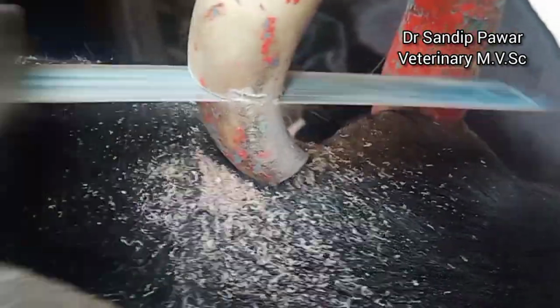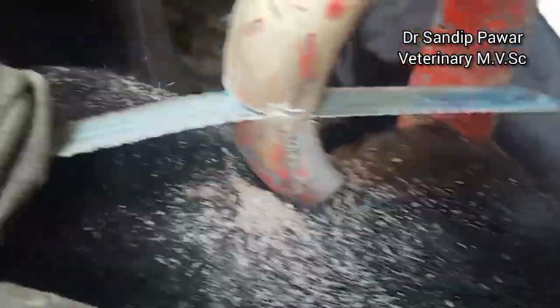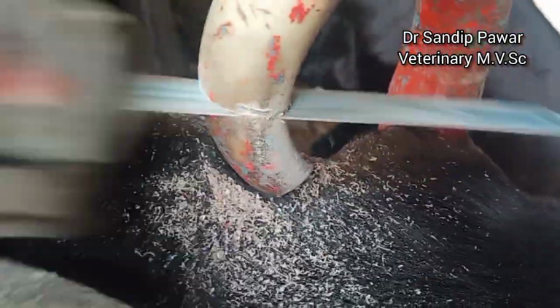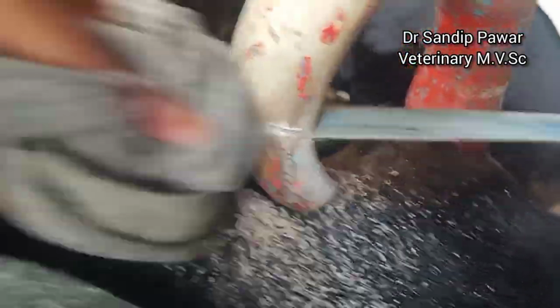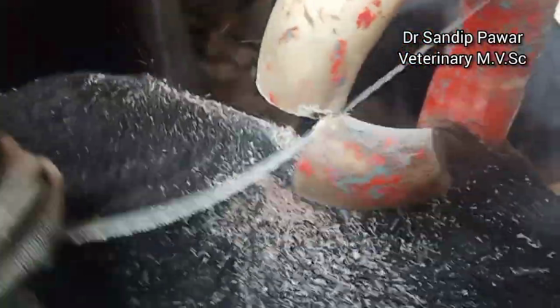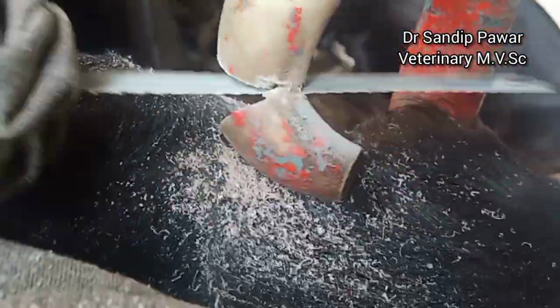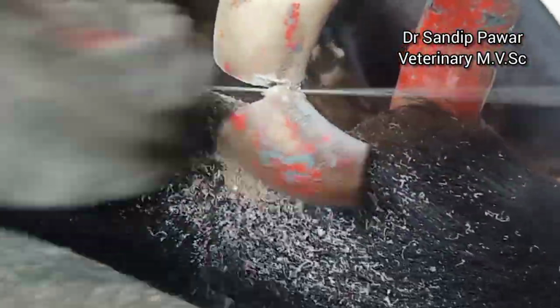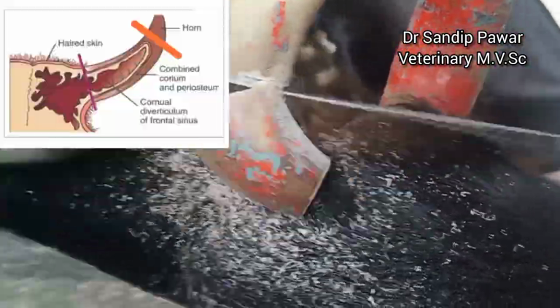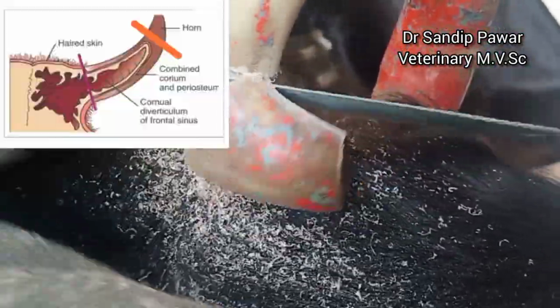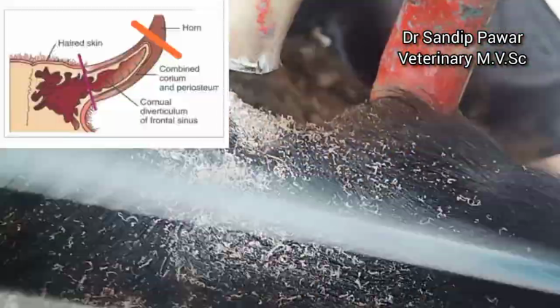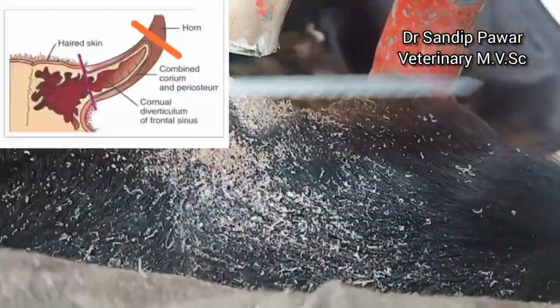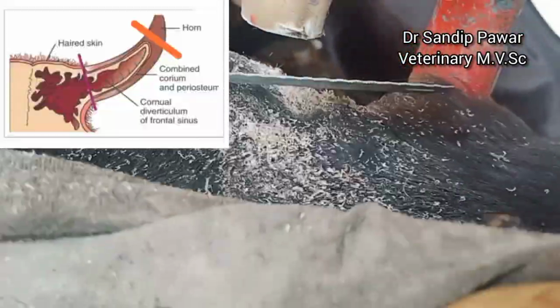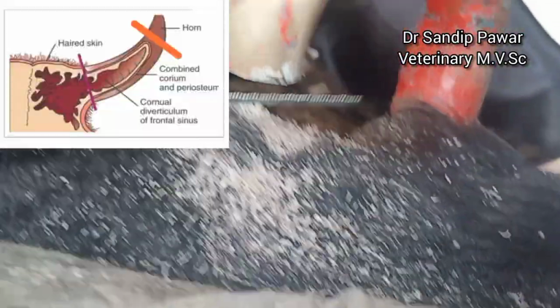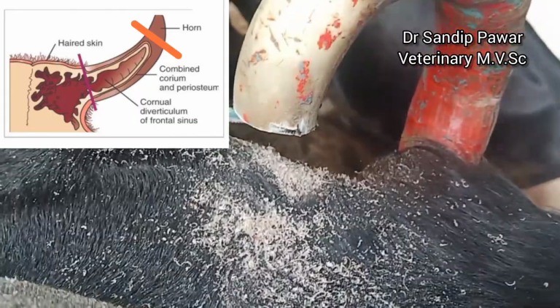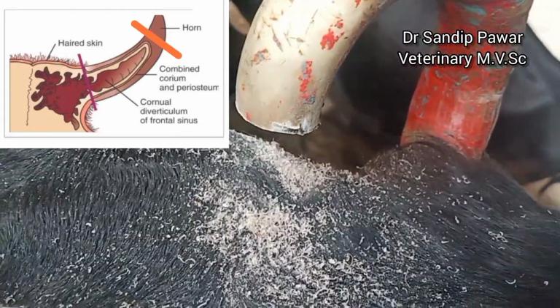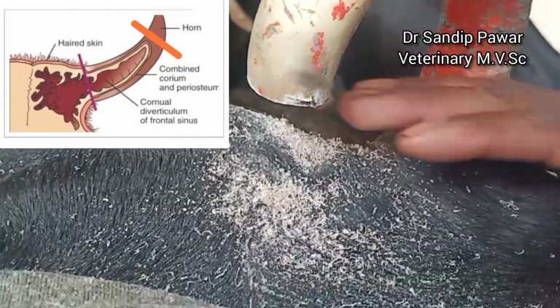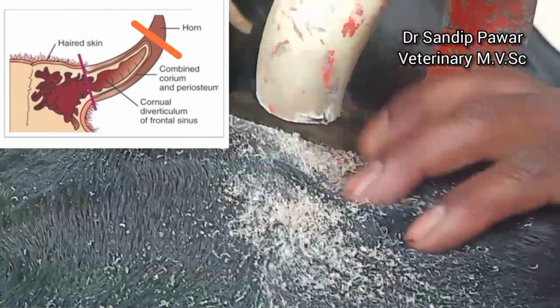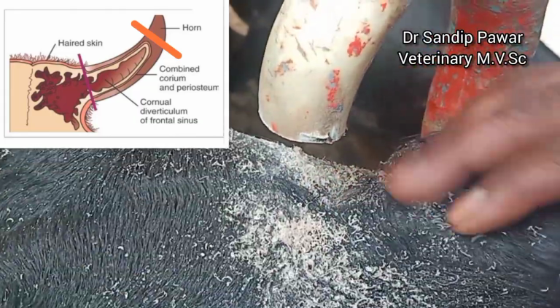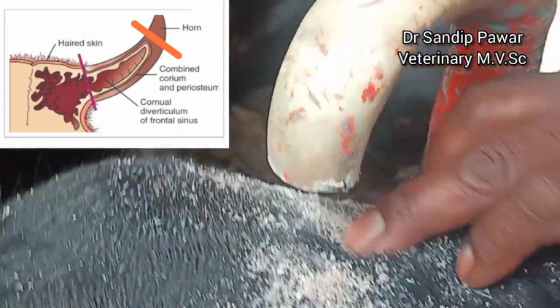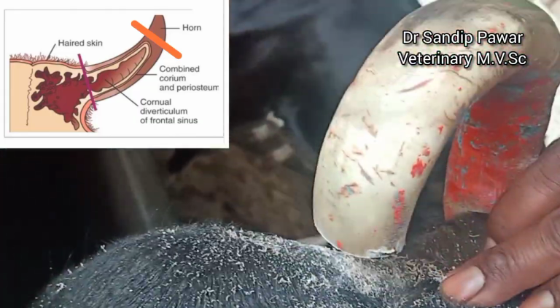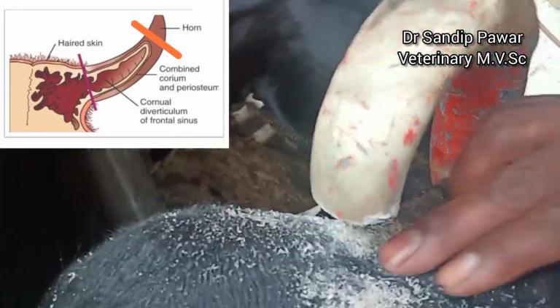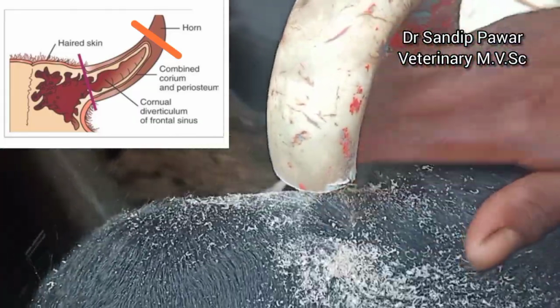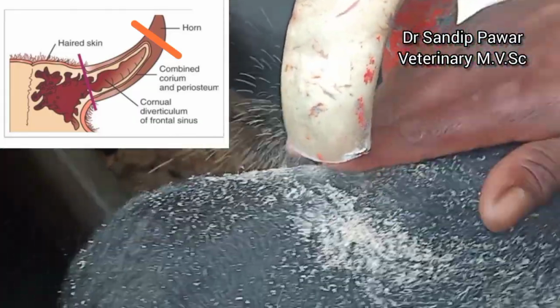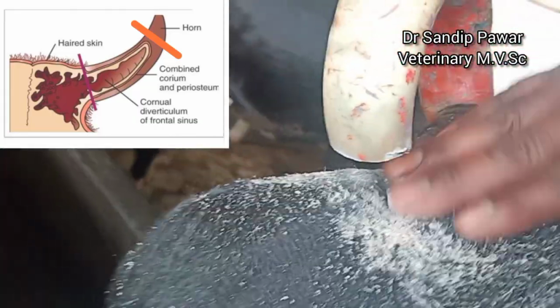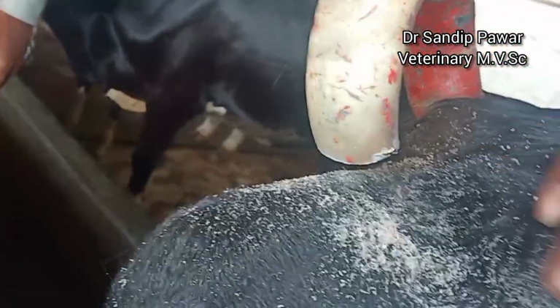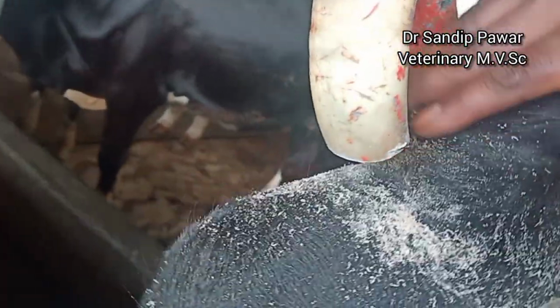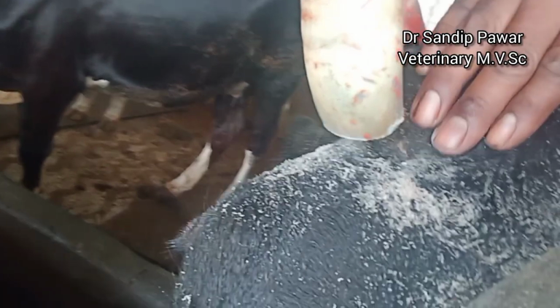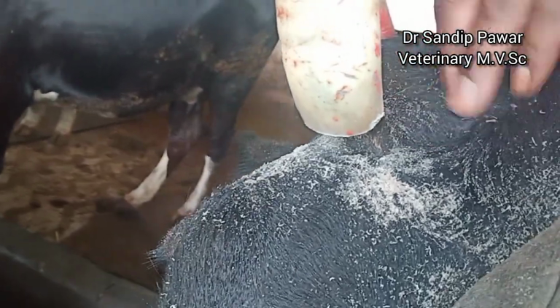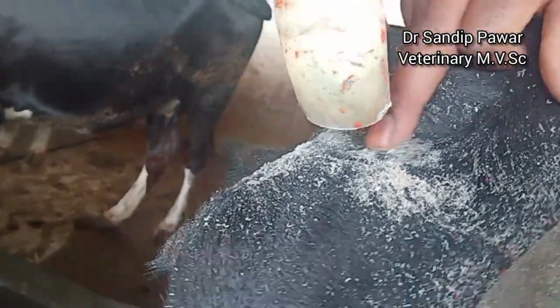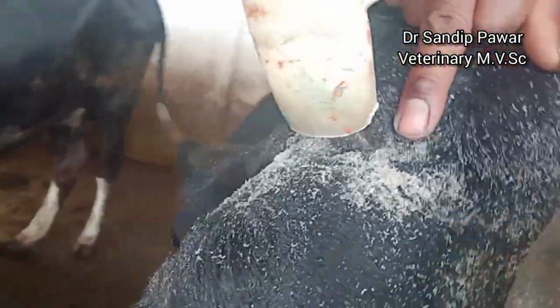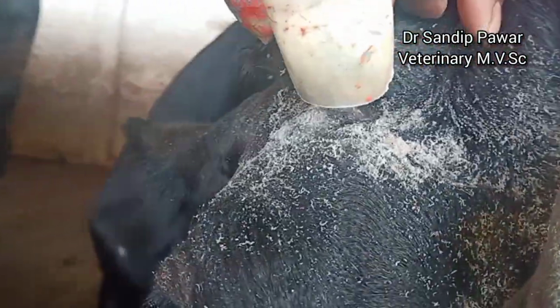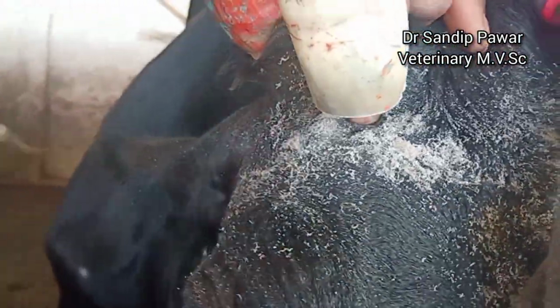After proper restraining, the horns were trimmed down carefully above the blood supply and the nerve supply of the horn. No anesthesia or nerve block was used.